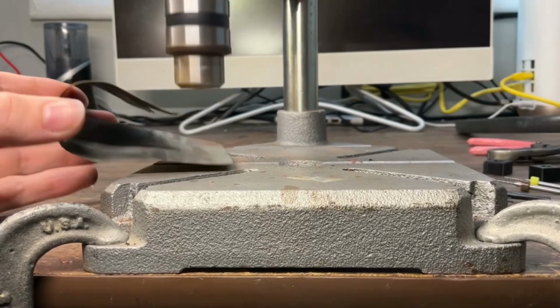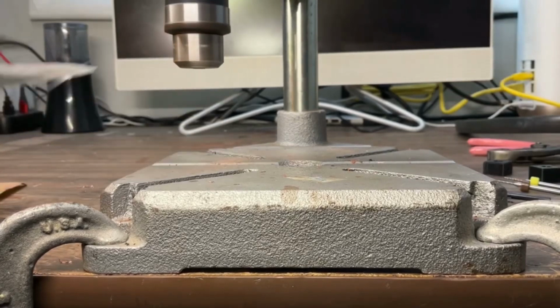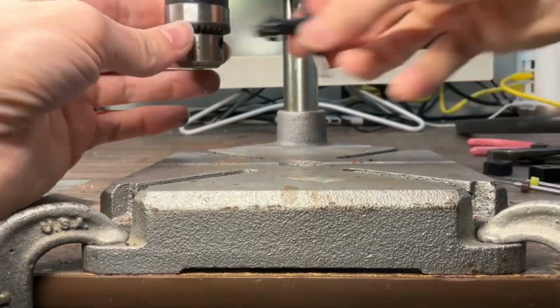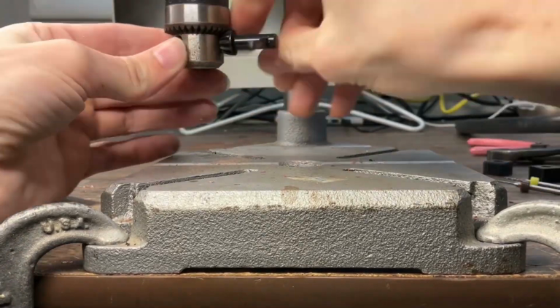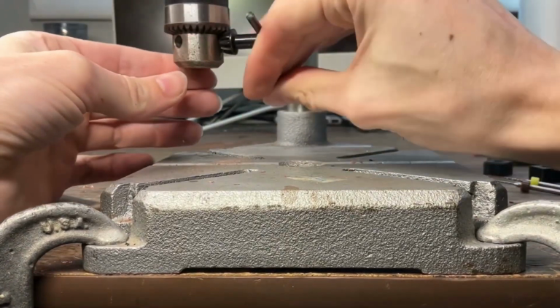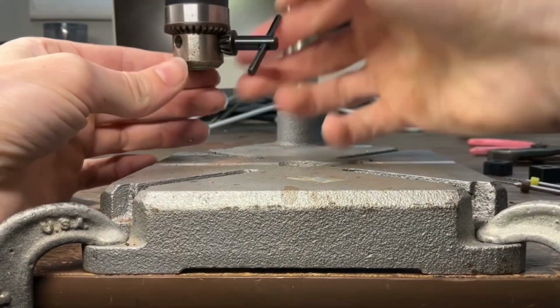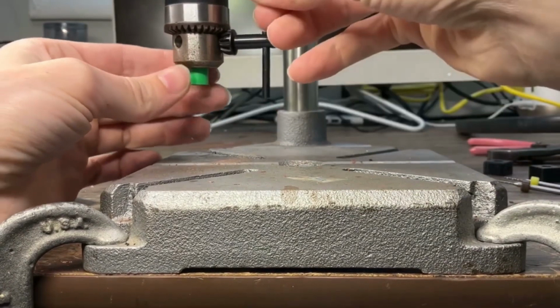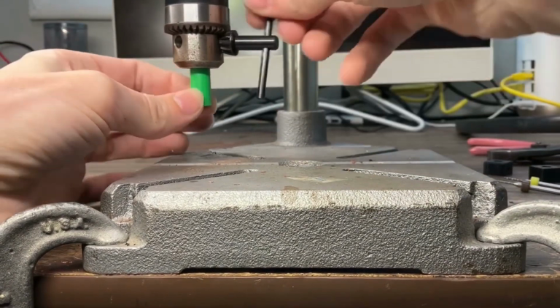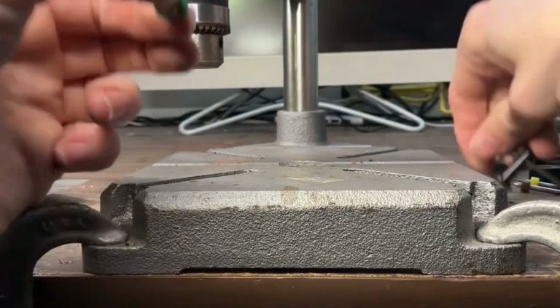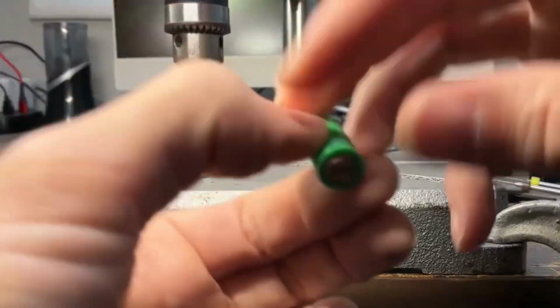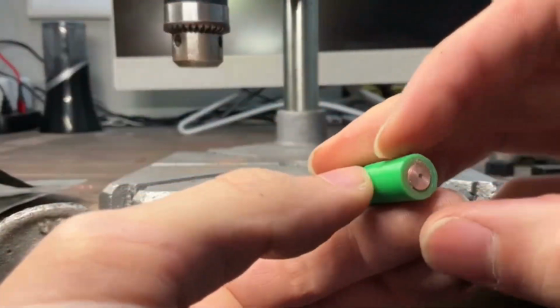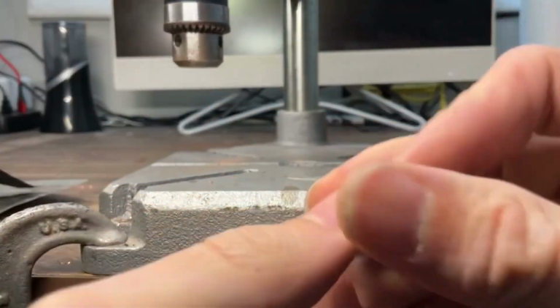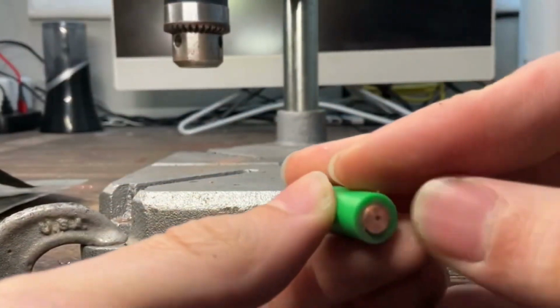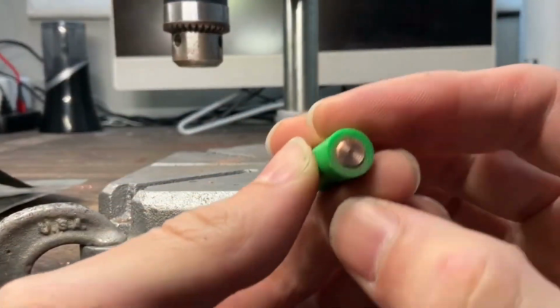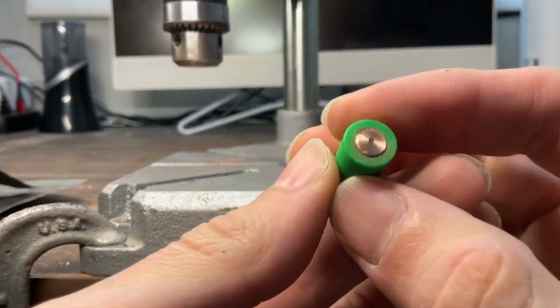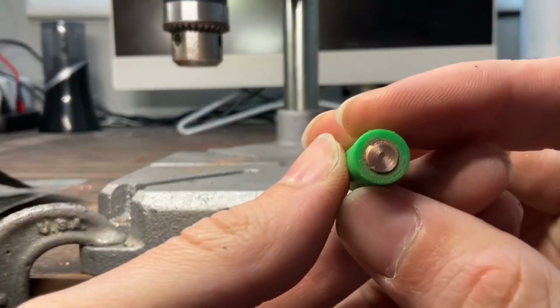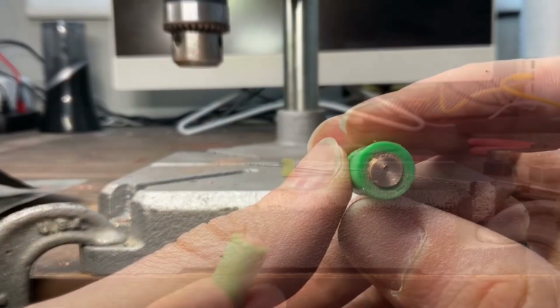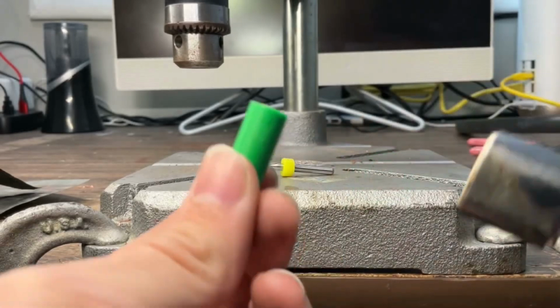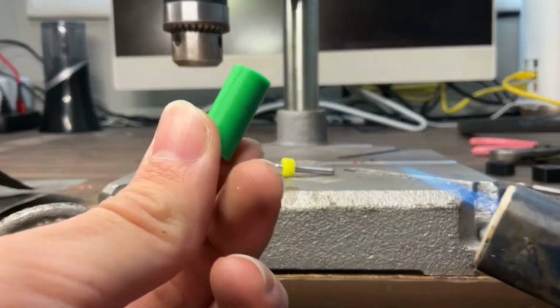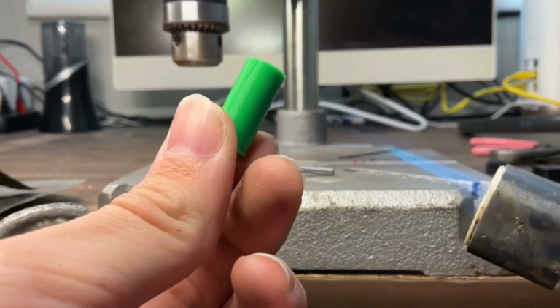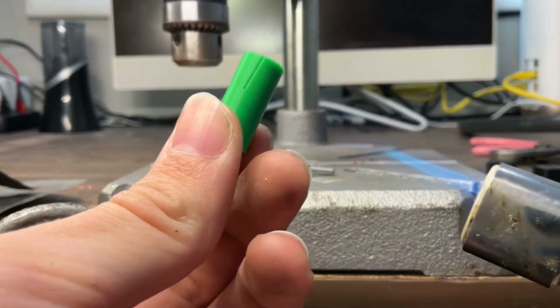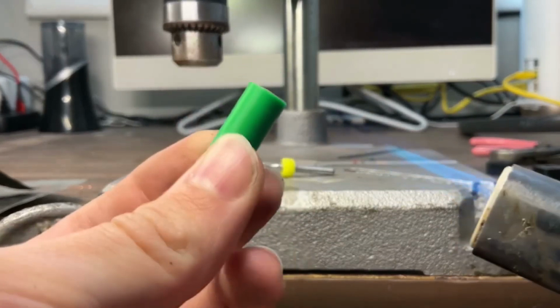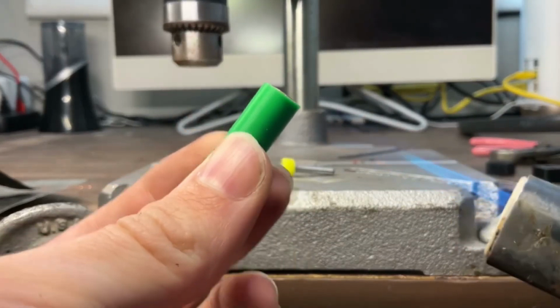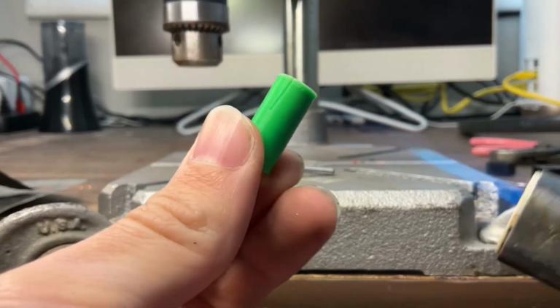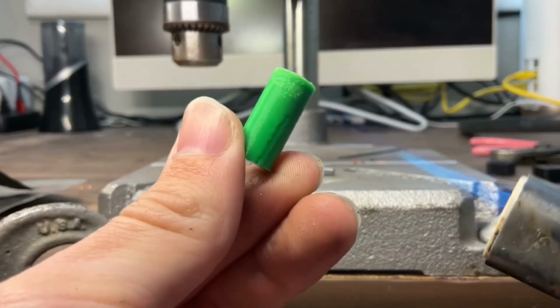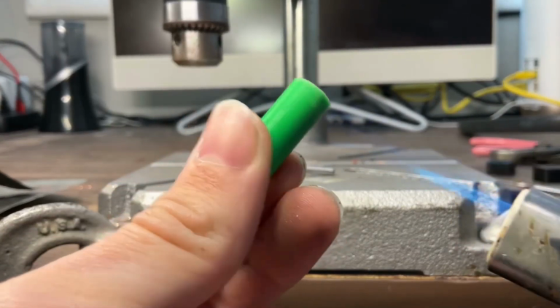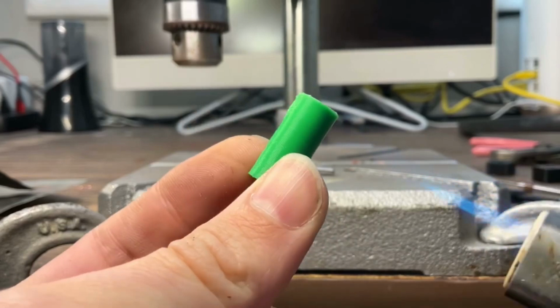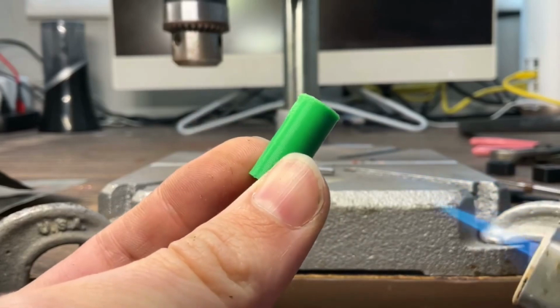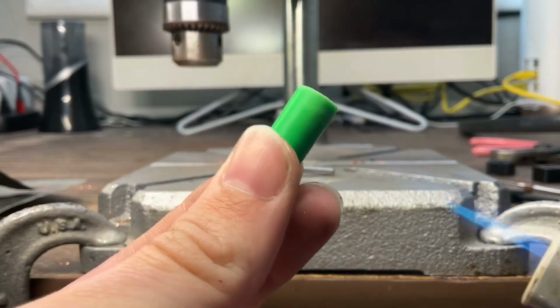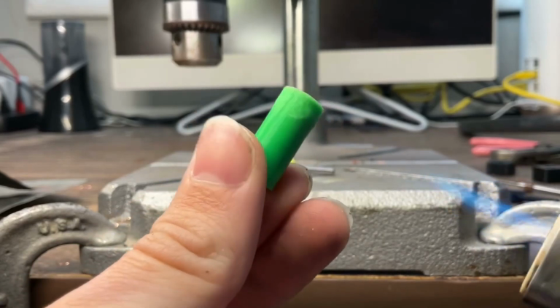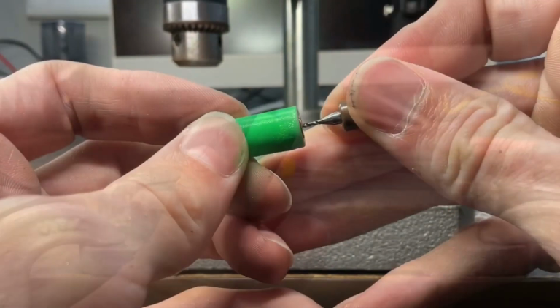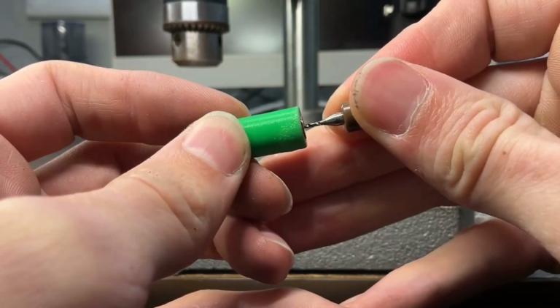It looks like I'm trimming down the end of my drill press in the sandpaper, but it actually did stick out by about half a millimeter — you can see right here. Look how flat that is. Unfortunately it is a one-time use; I had to get it out with a blowtorch, but it's very little plastic so it's fine.